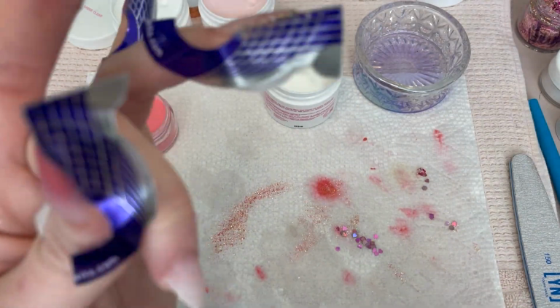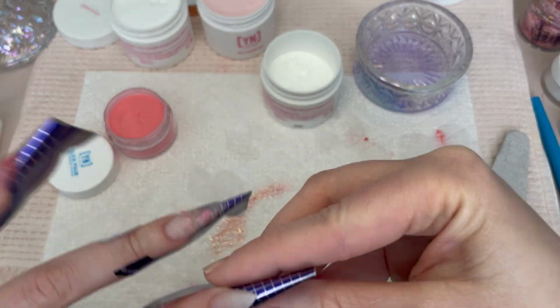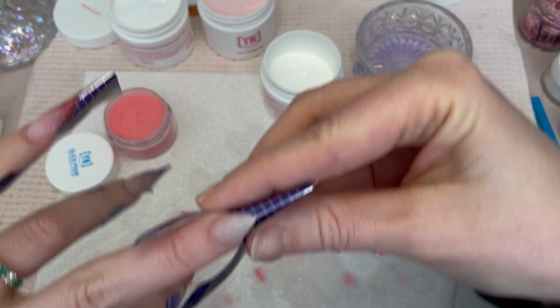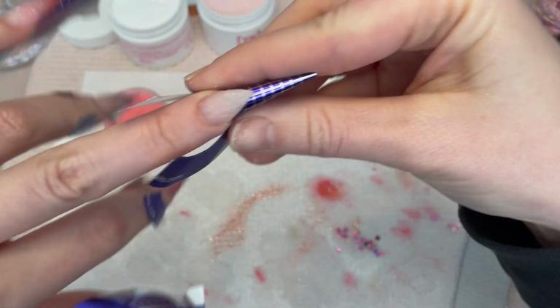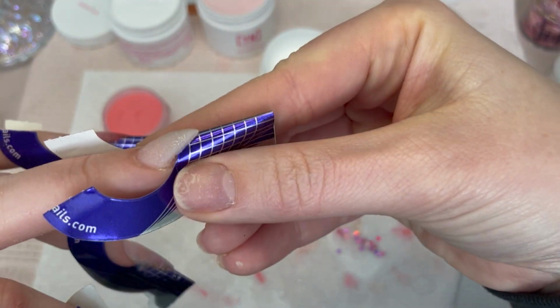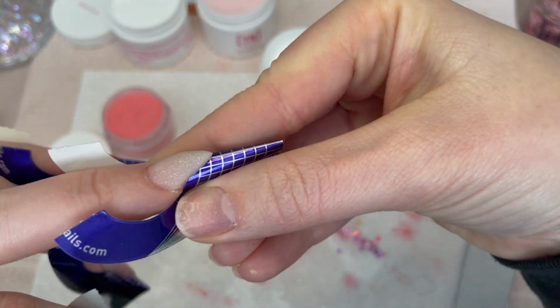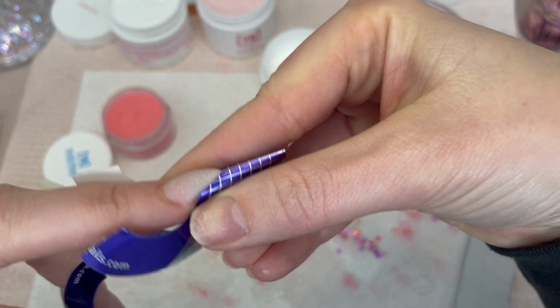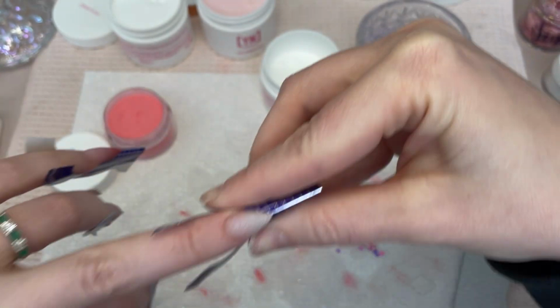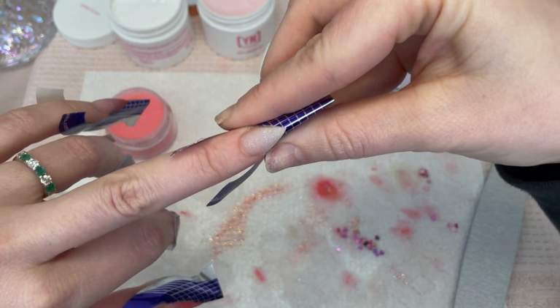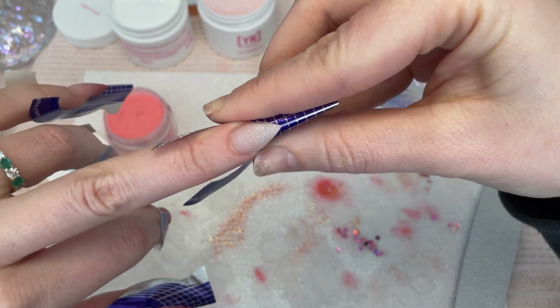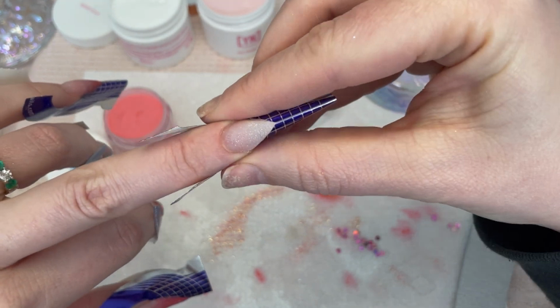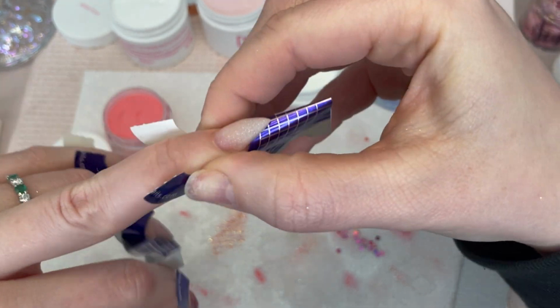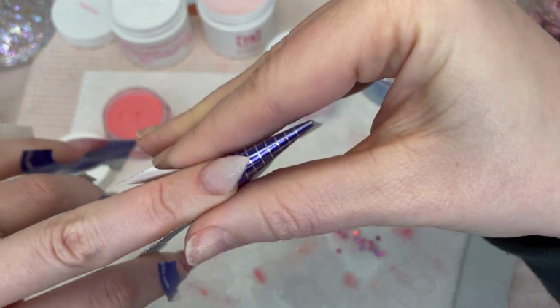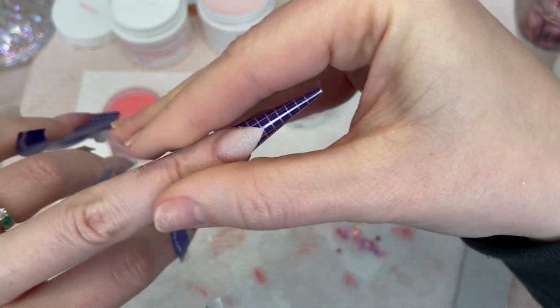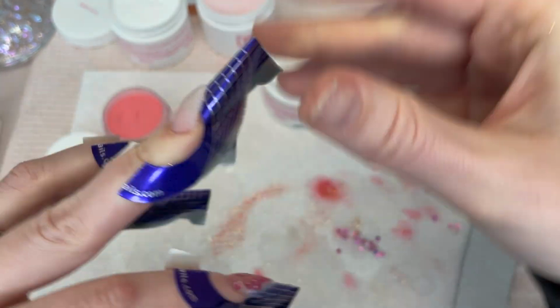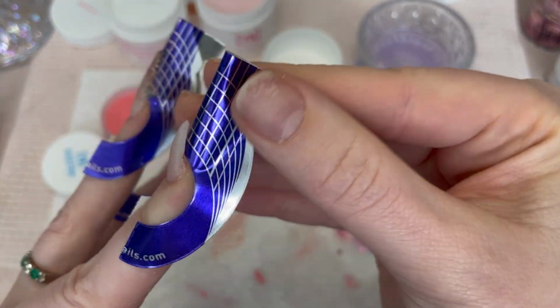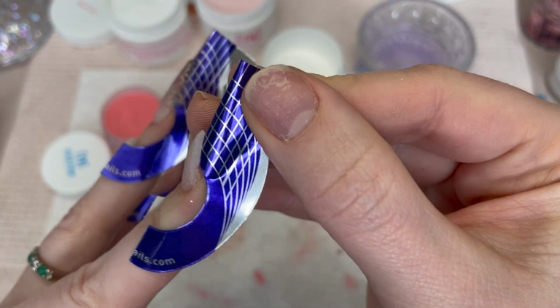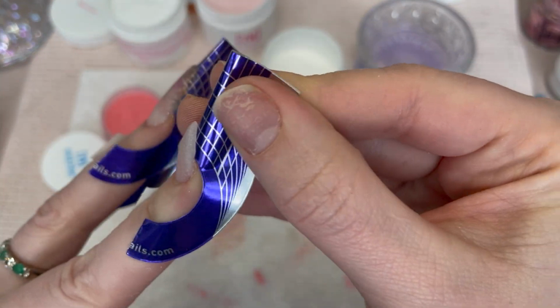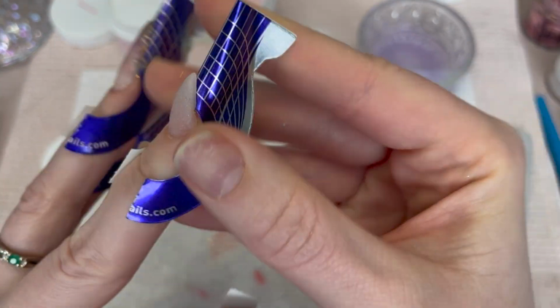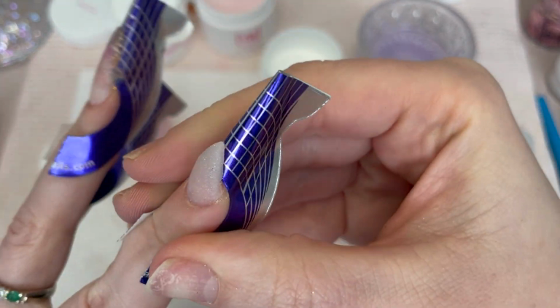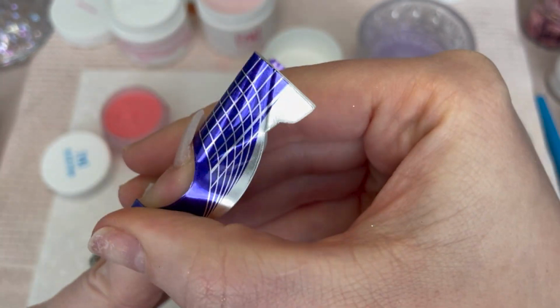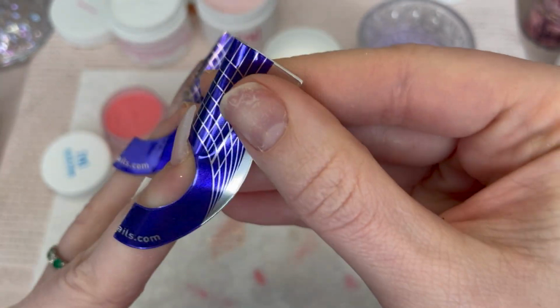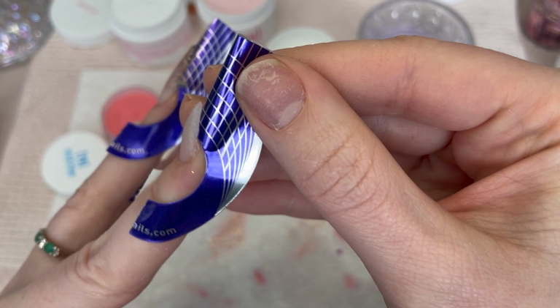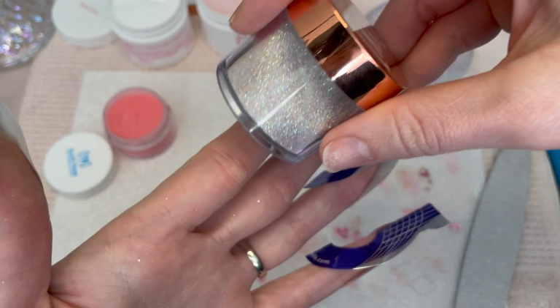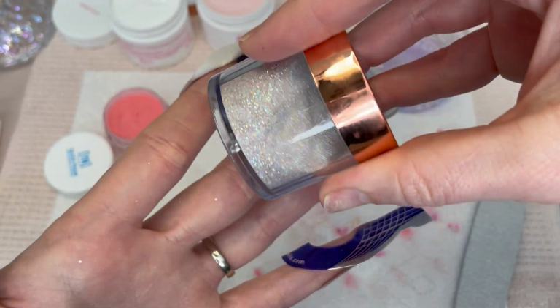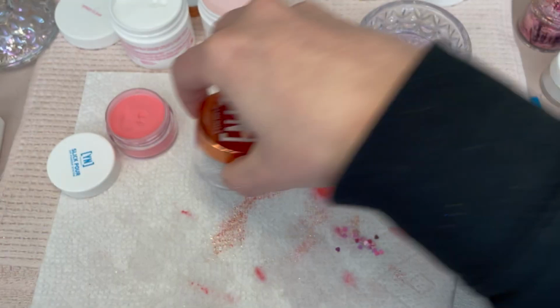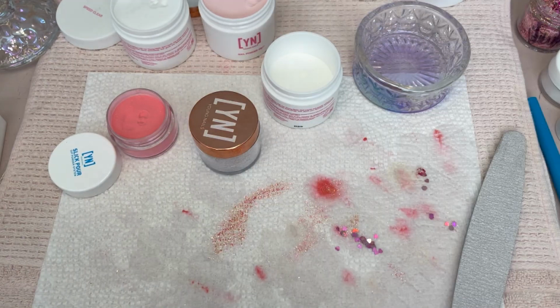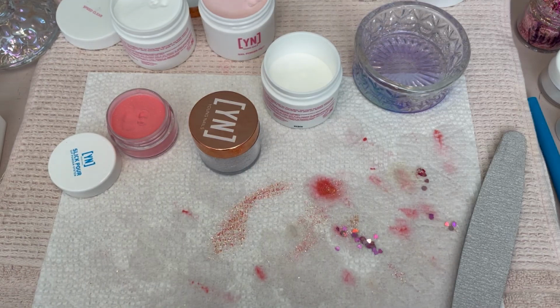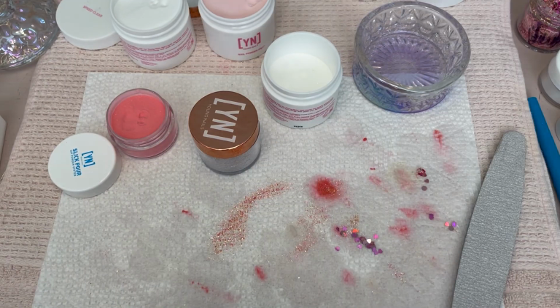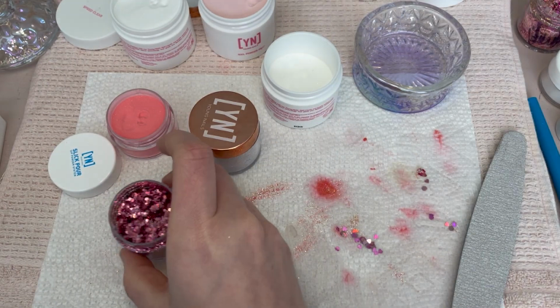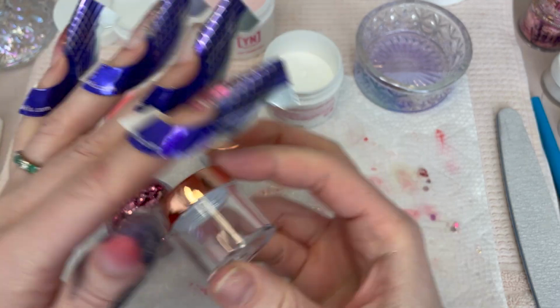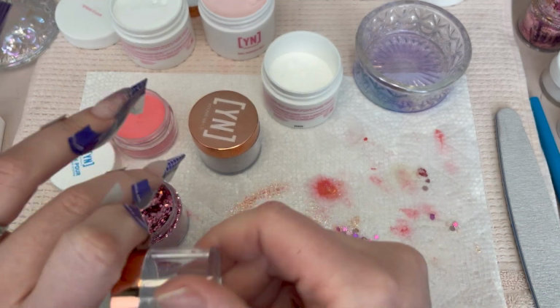Now that my chevron is sharp, I am putting on a brush form underneath so that I can build the glitter smile line. Today I'm going to use a bunch of different glitters.